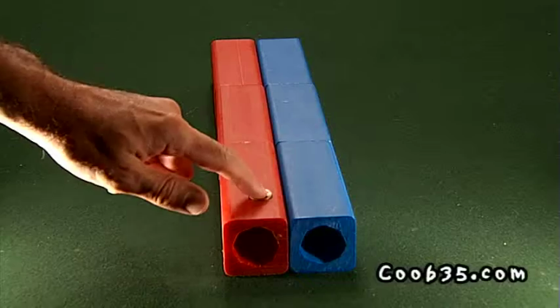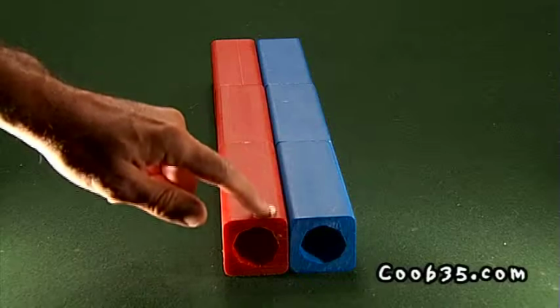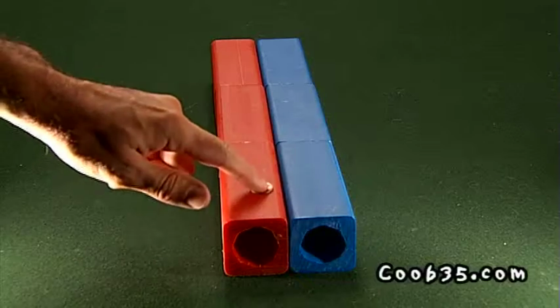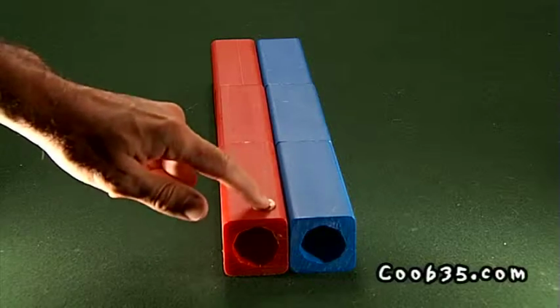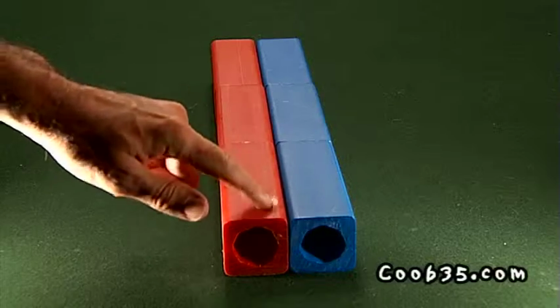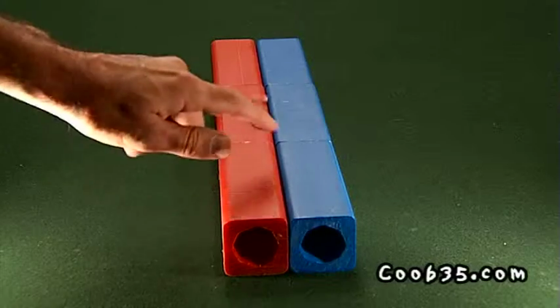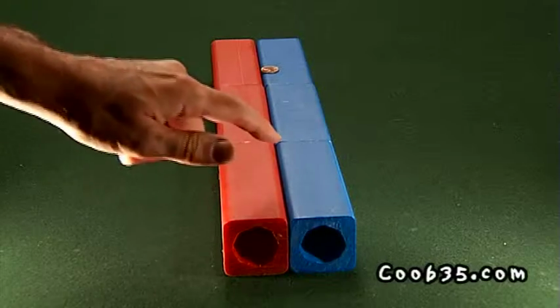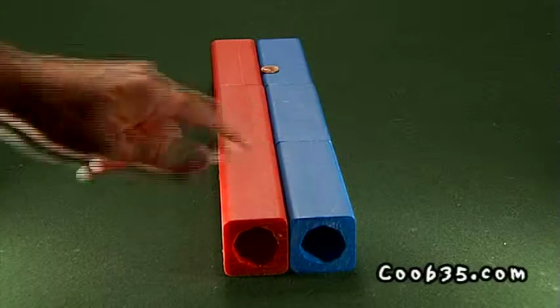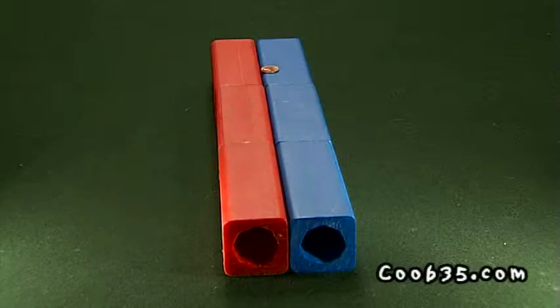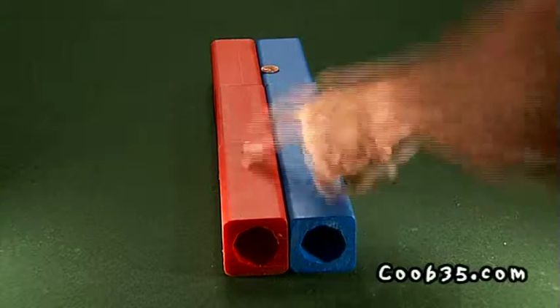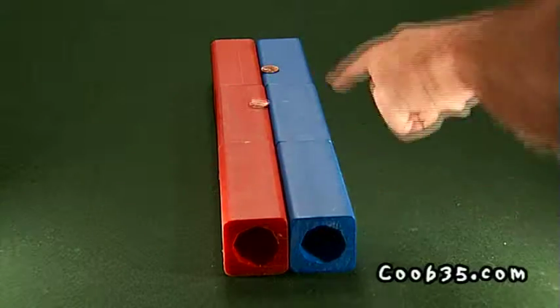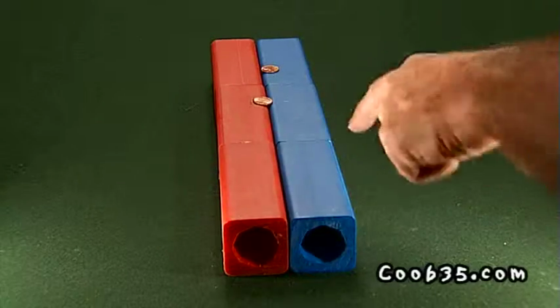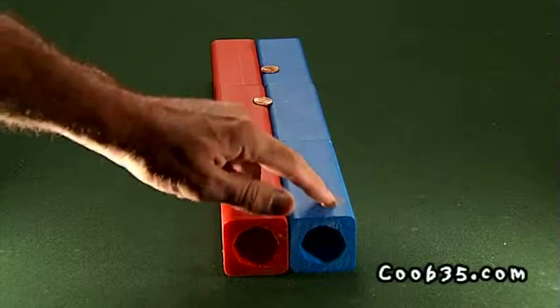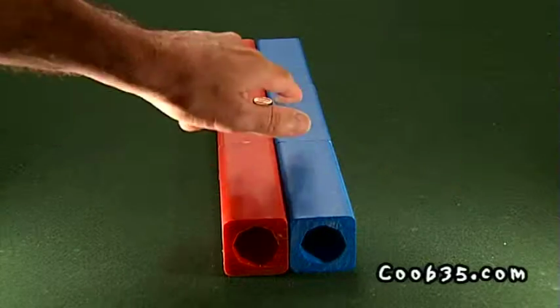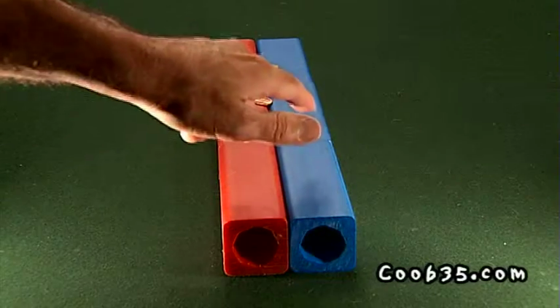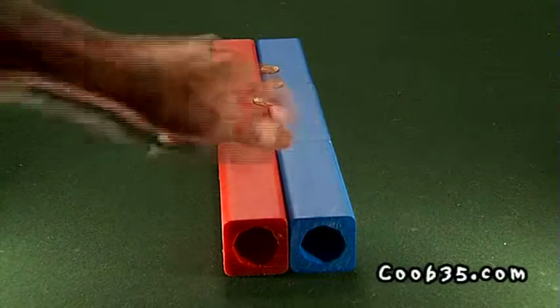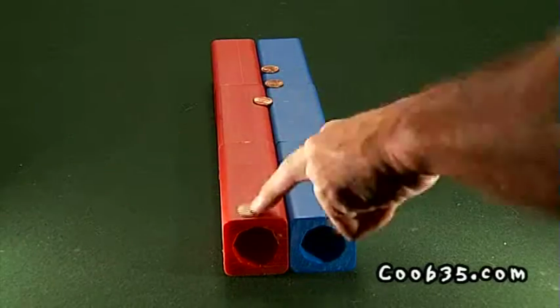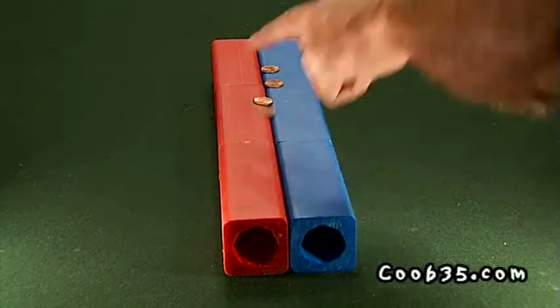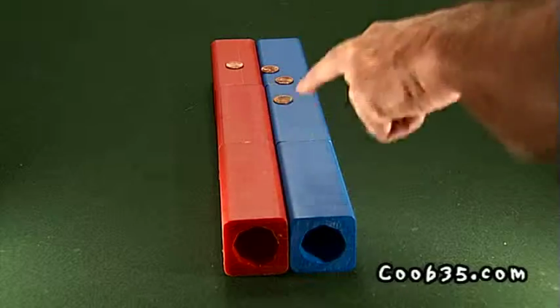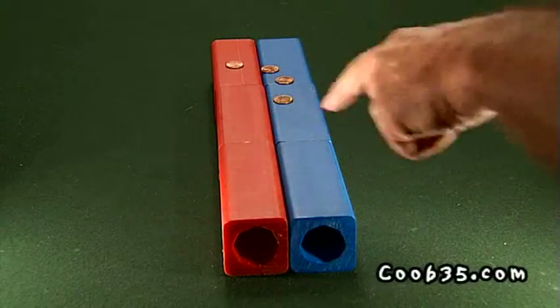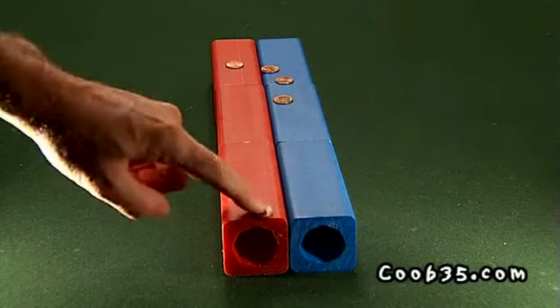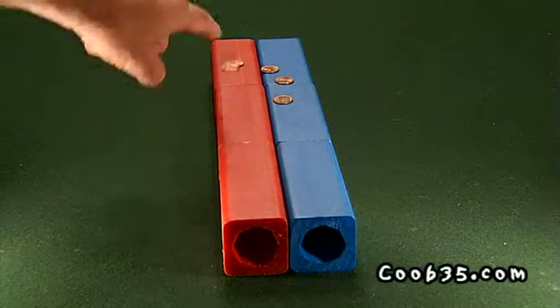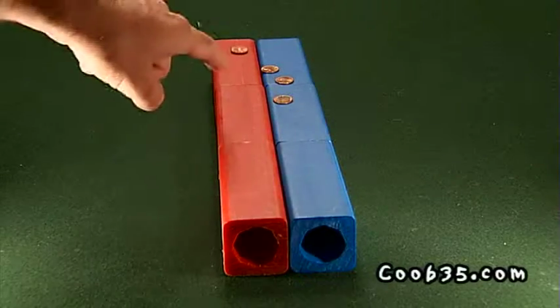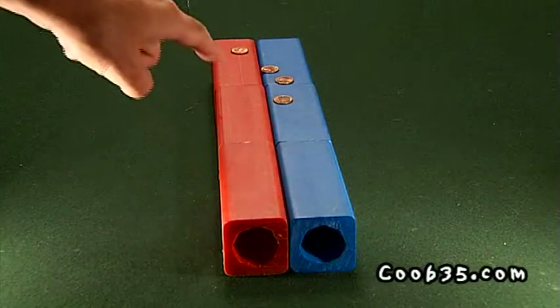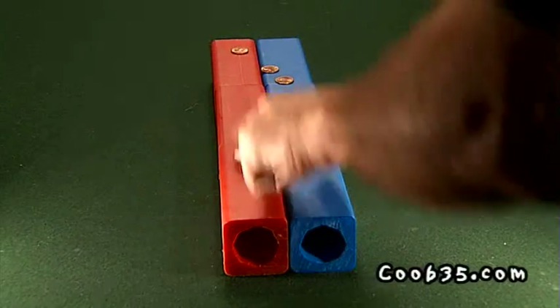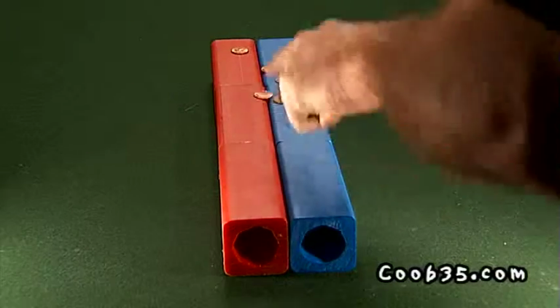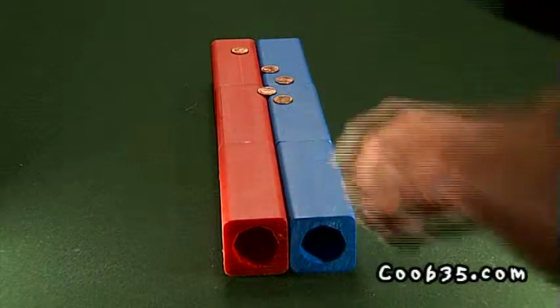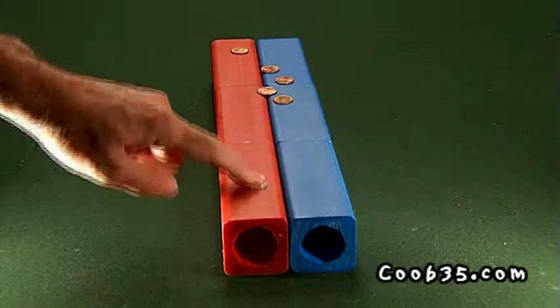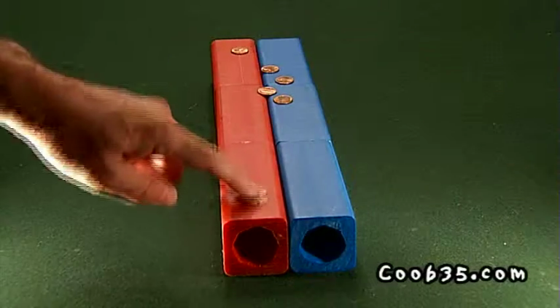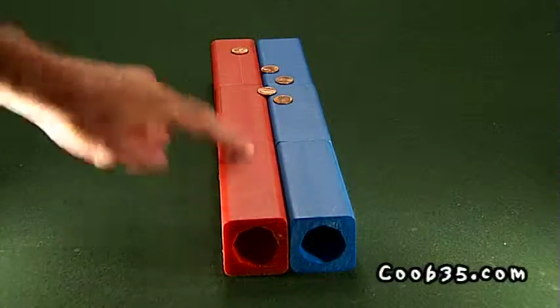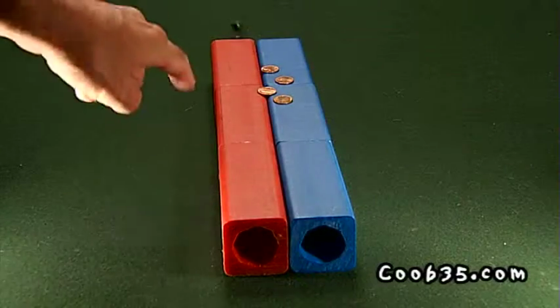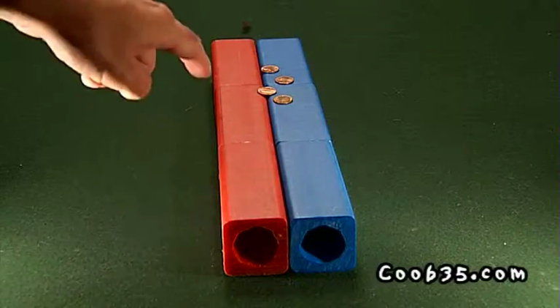Take turns sliding eight pennies down the chute as far as you can. Four heads versus four tails. On each turn, you decide which rail to send your cent down.